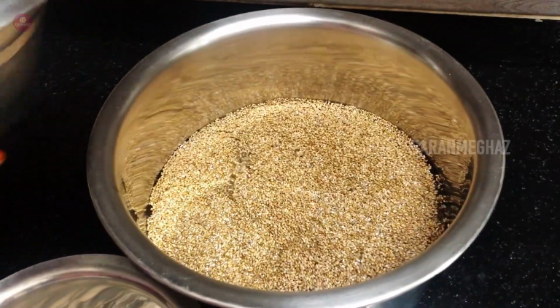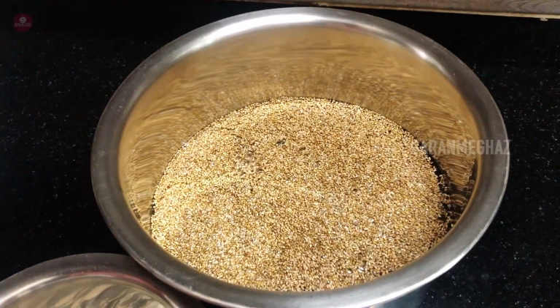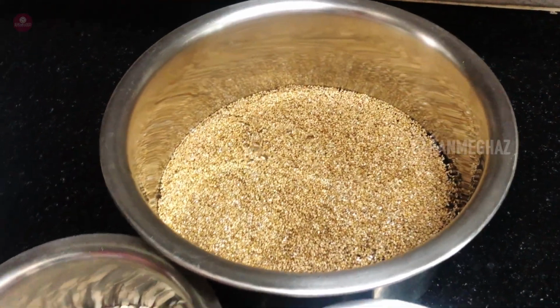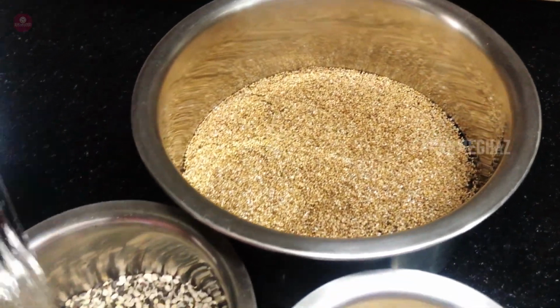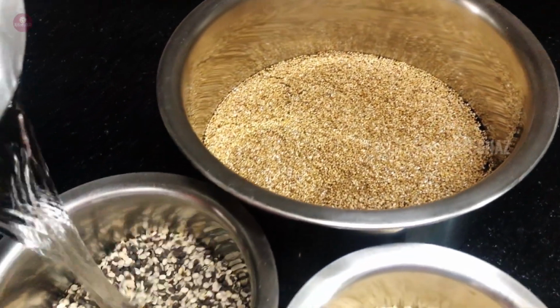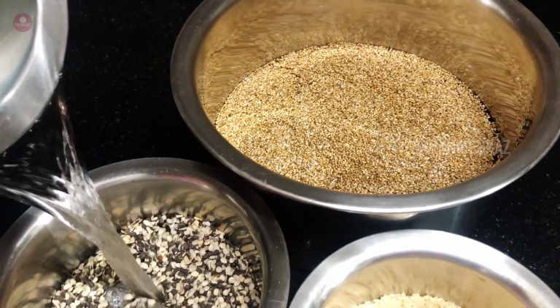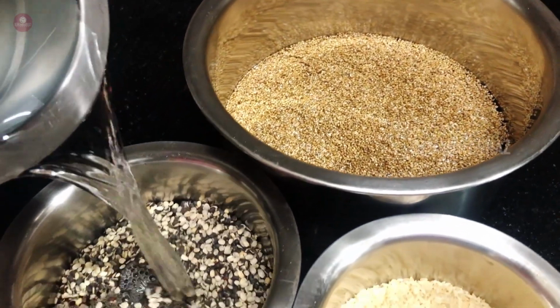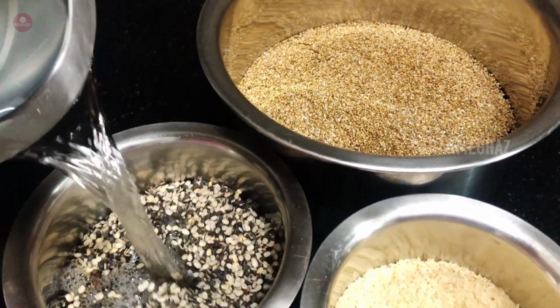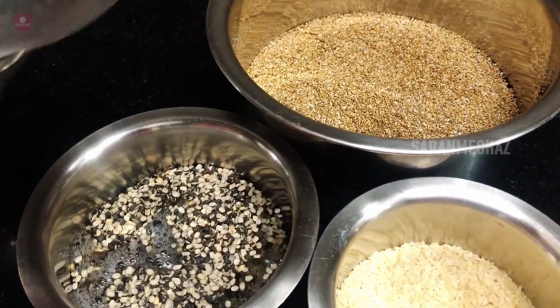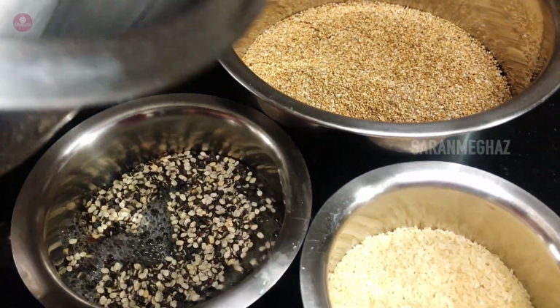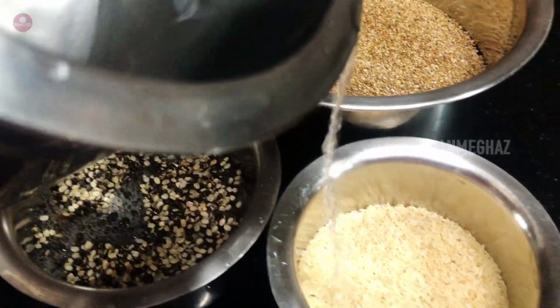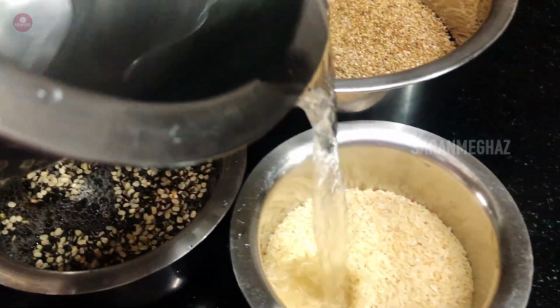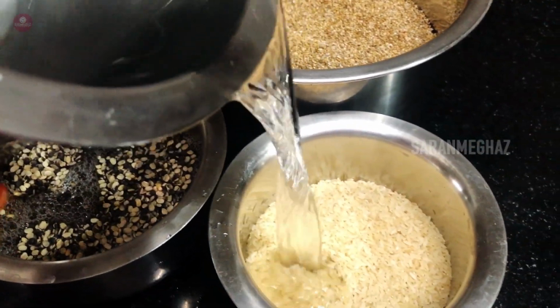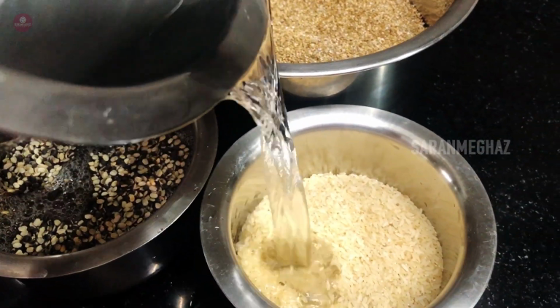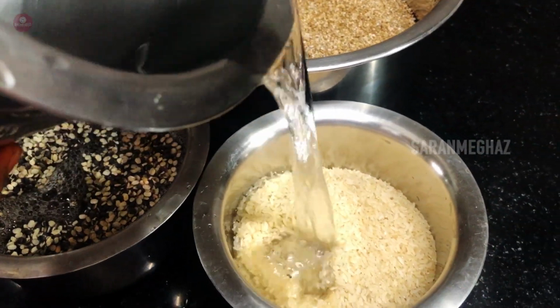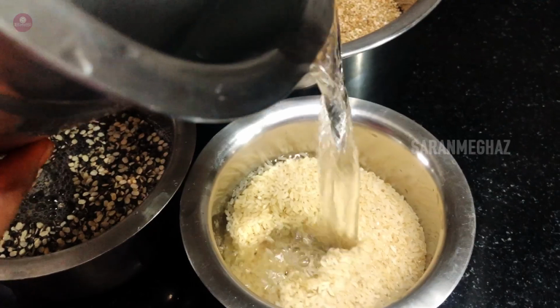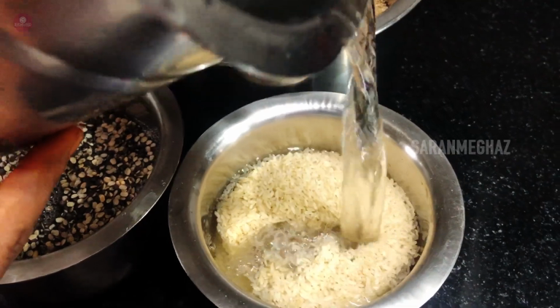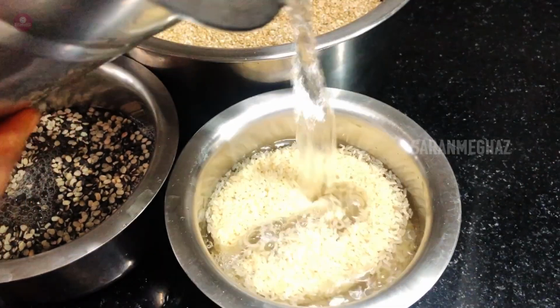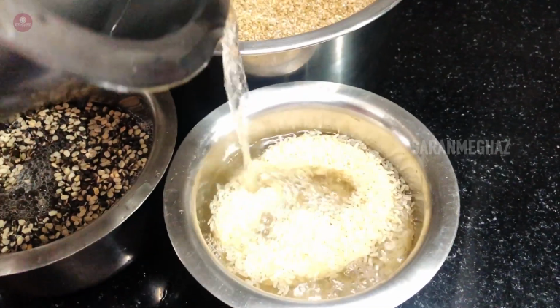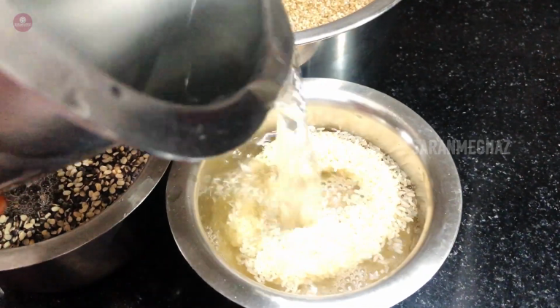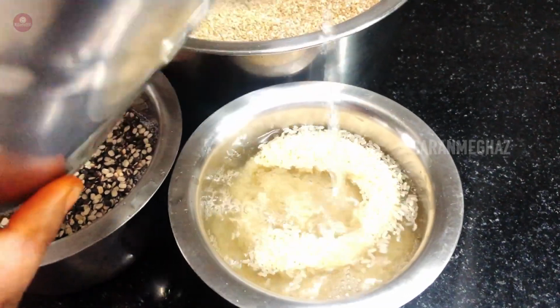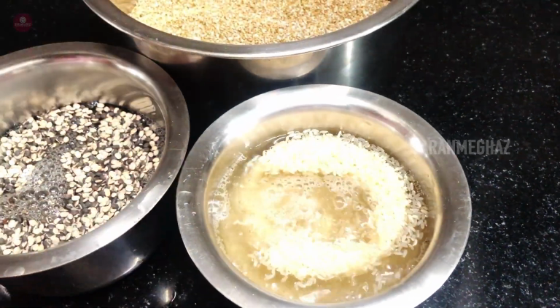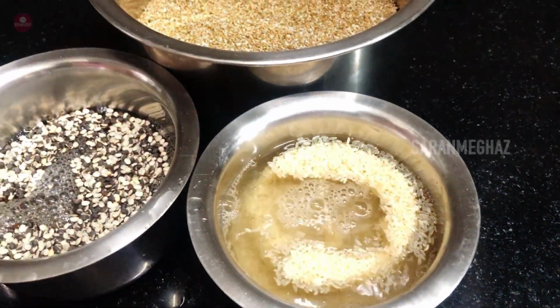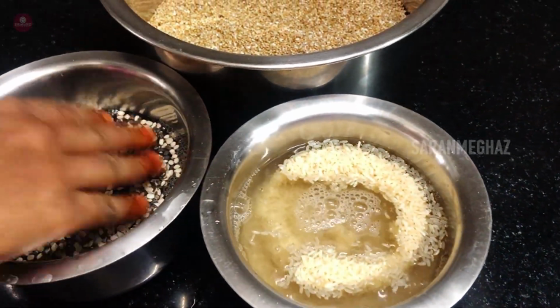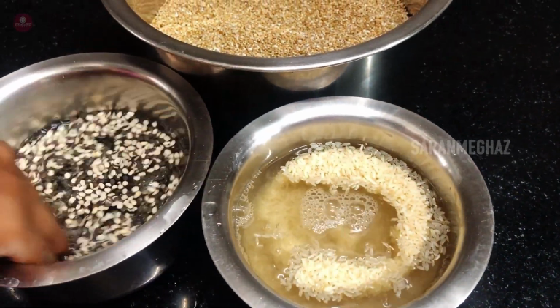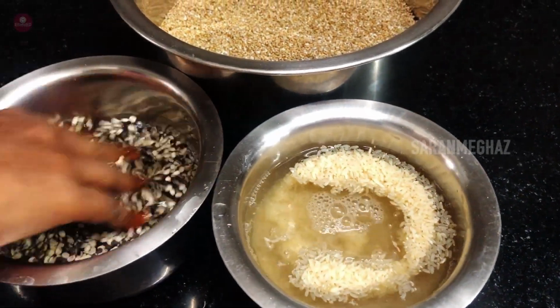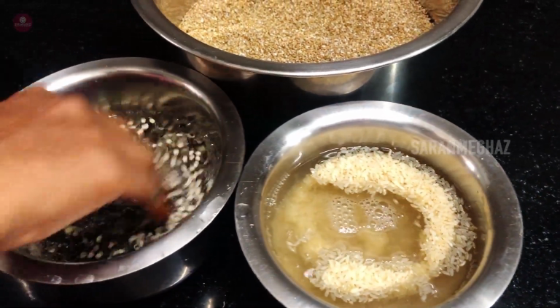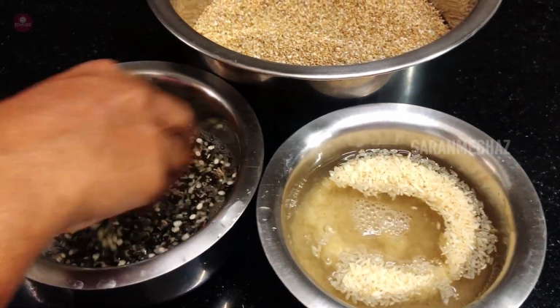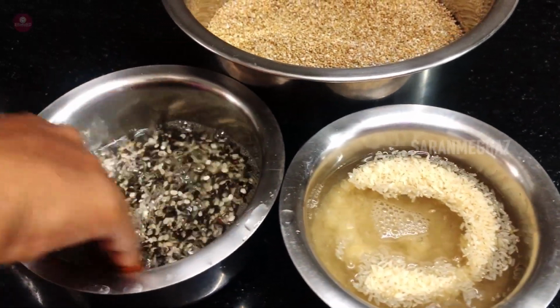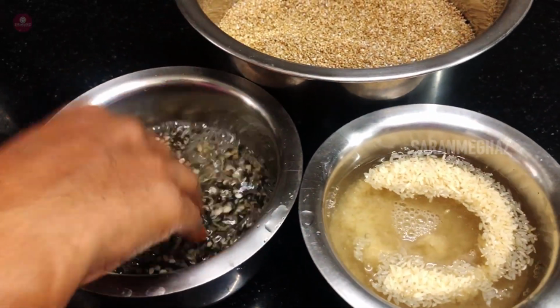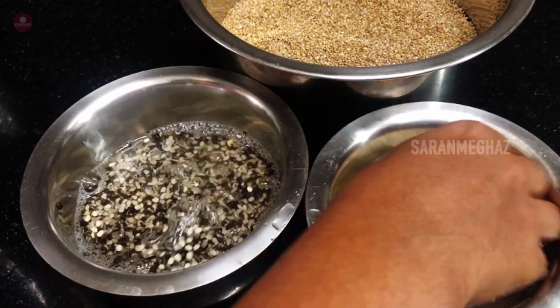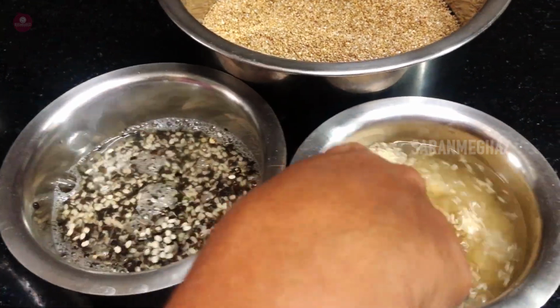Let's wash the water first and wash the vegetables. Use the water to clean them.